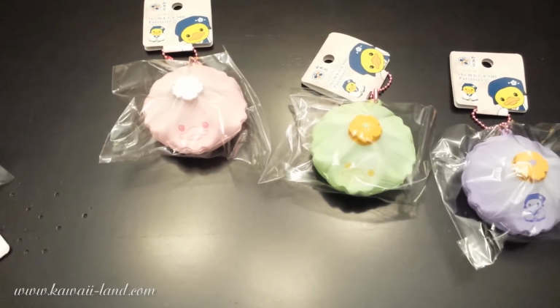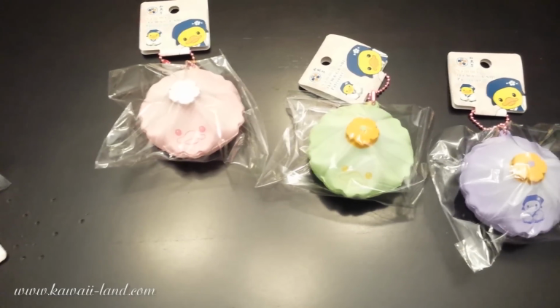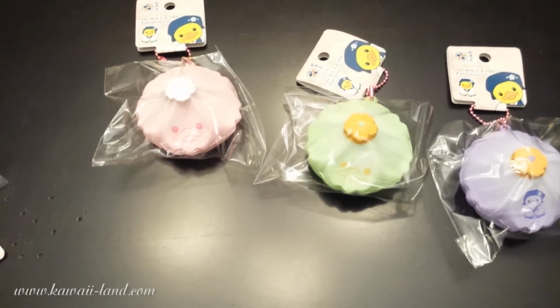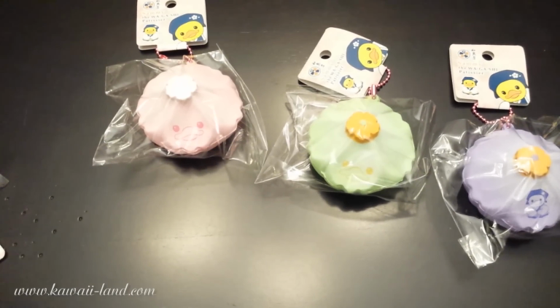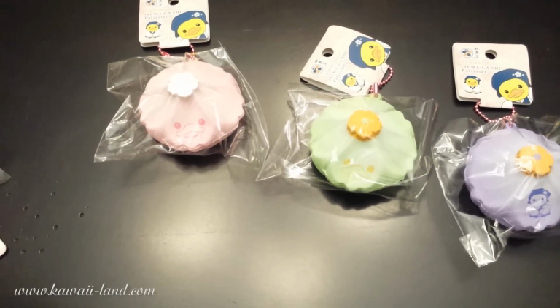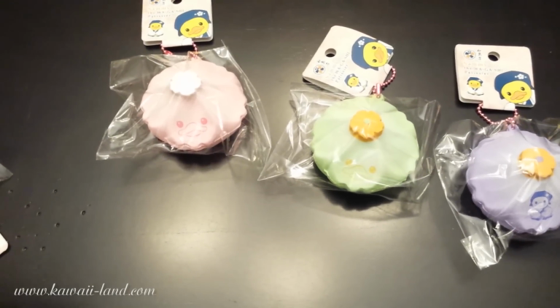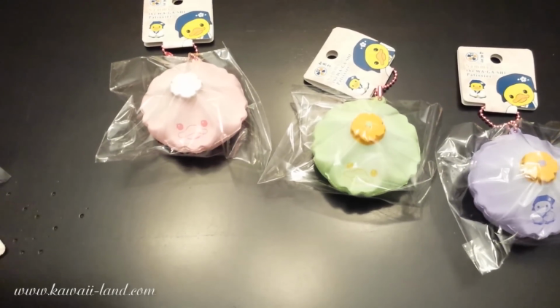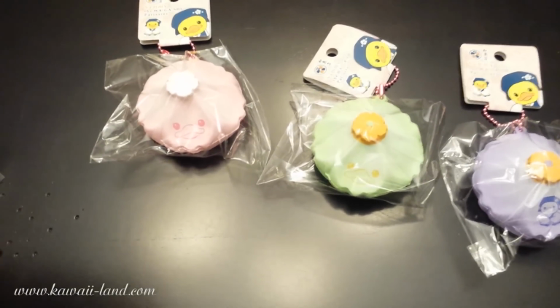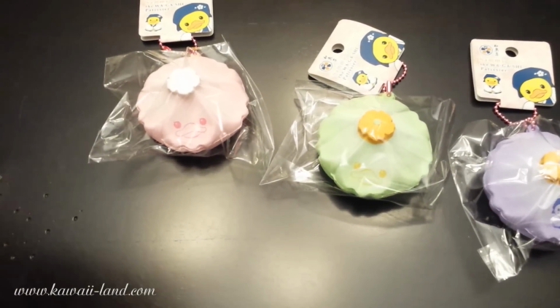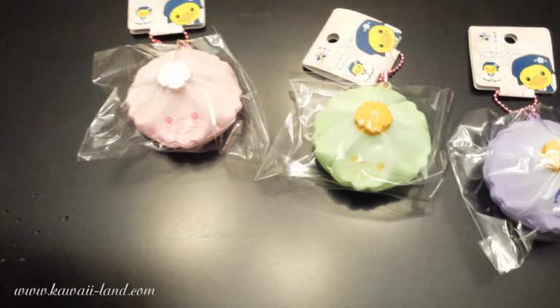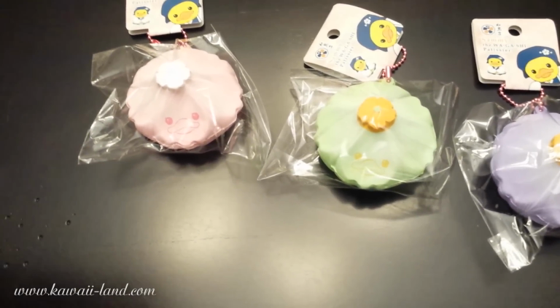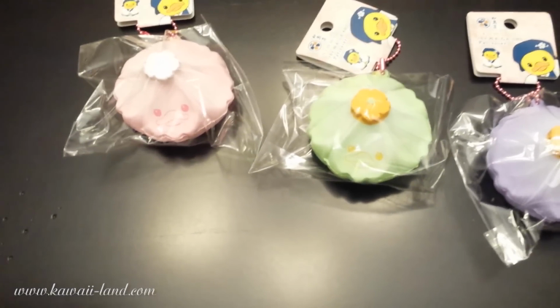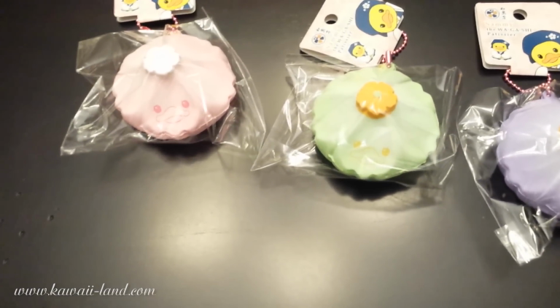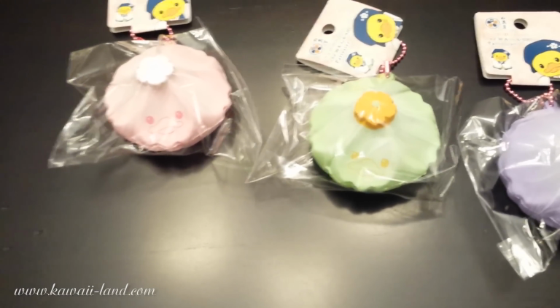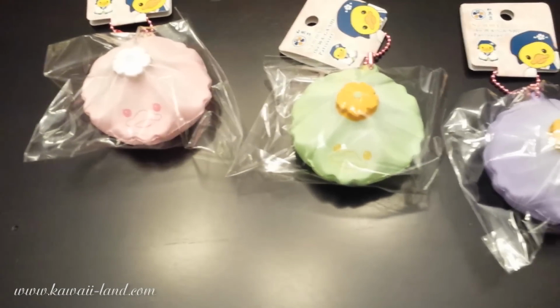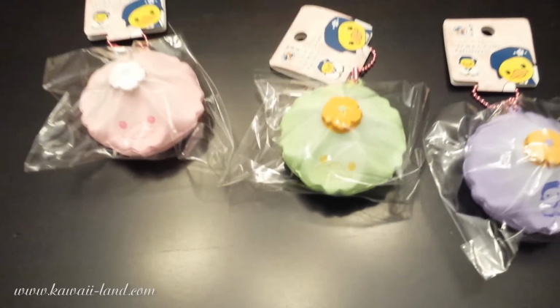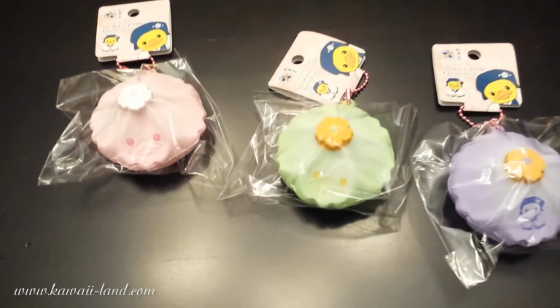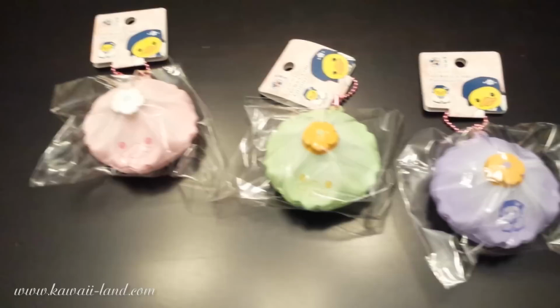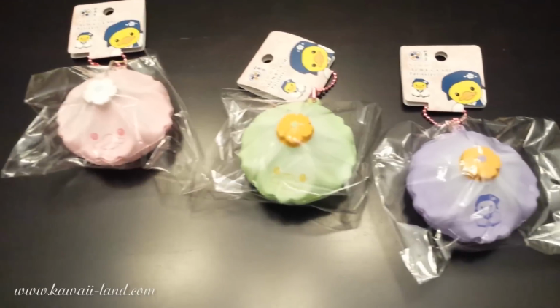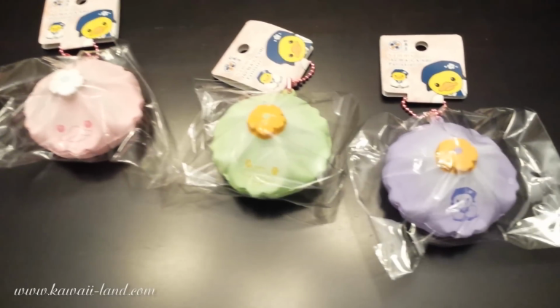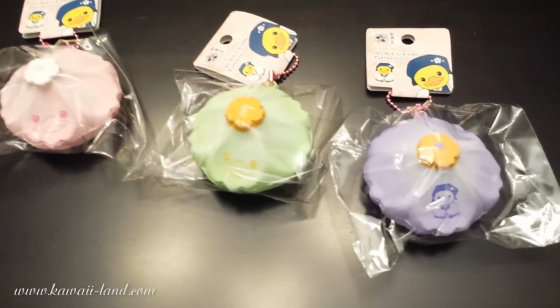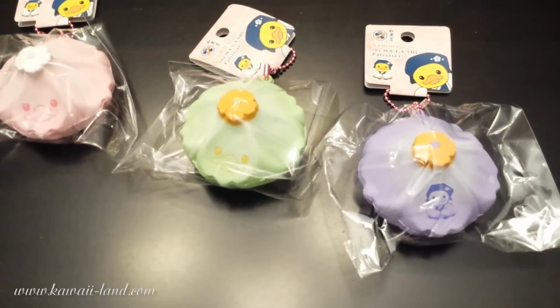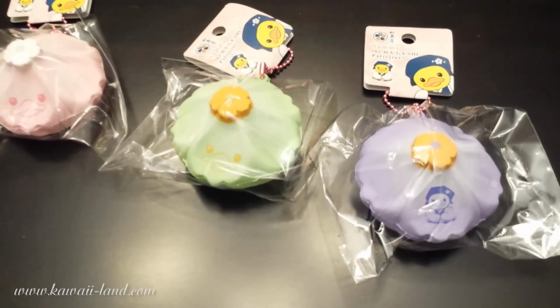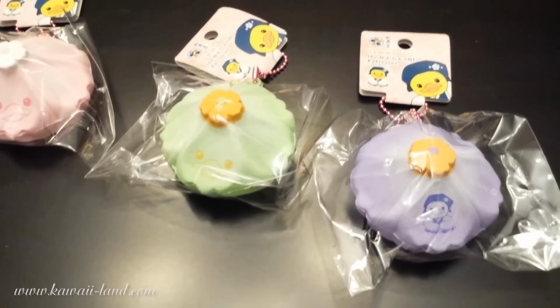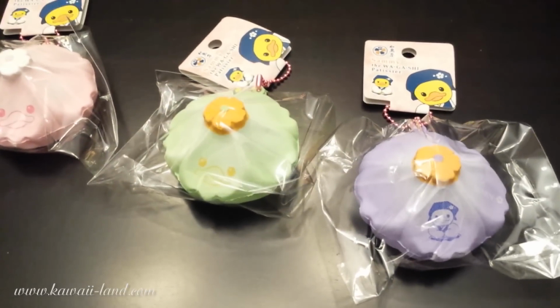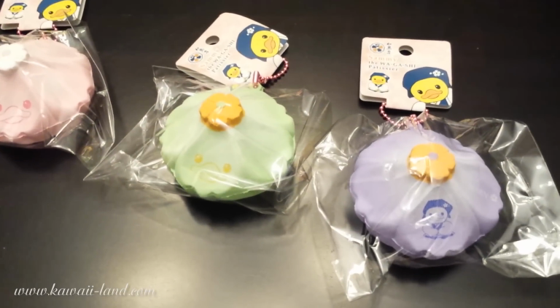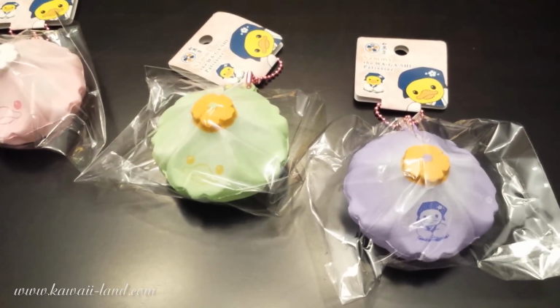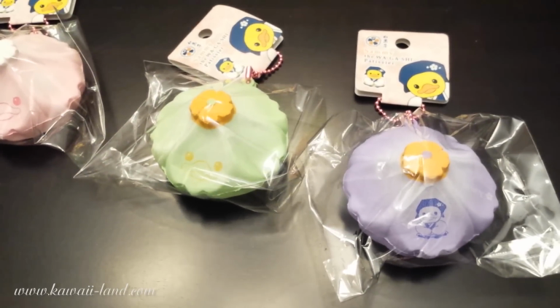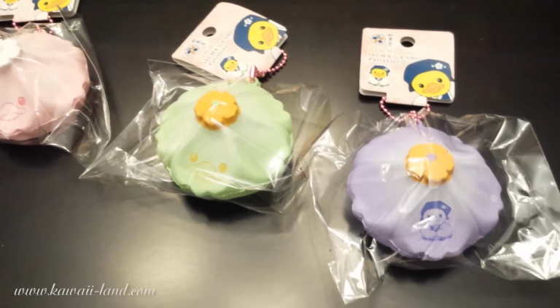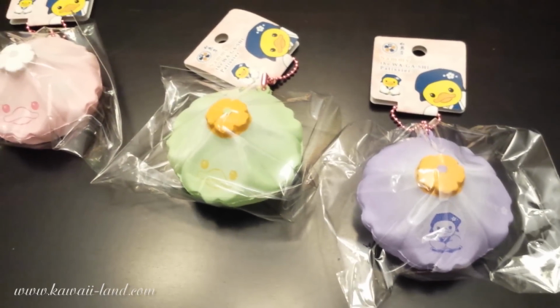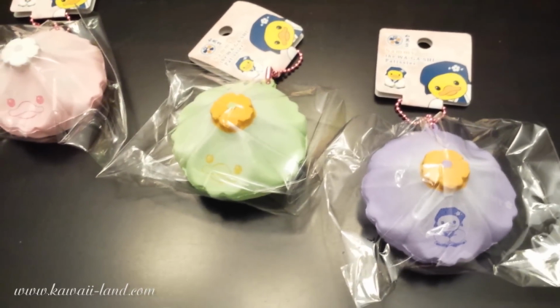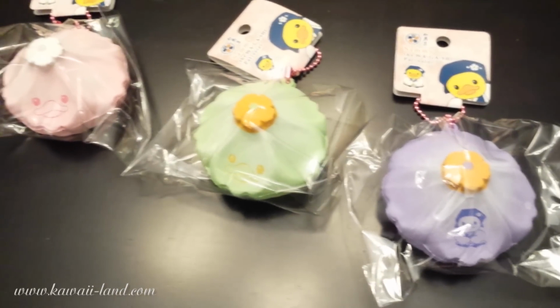Hi guys! This is a shop update for Koei Land. These are the new Sammy Squishies that arrived, and all styles have arrived.